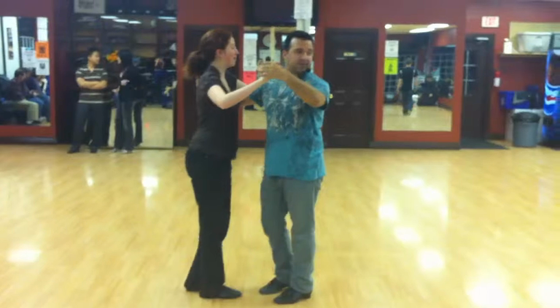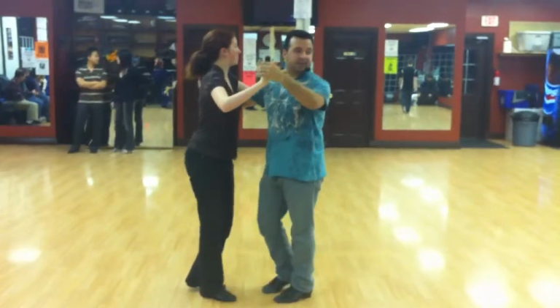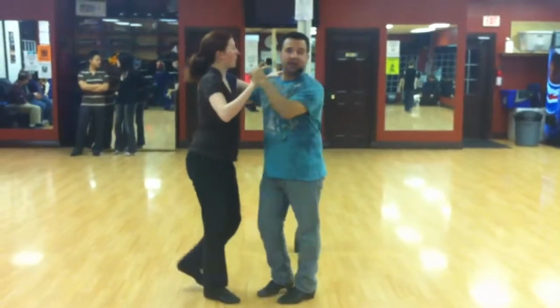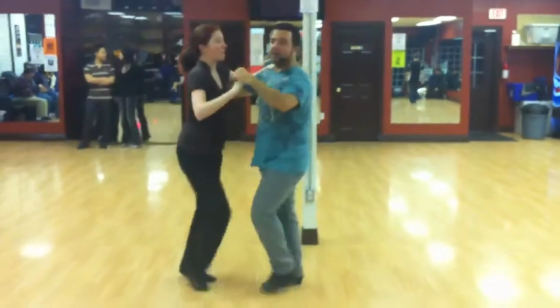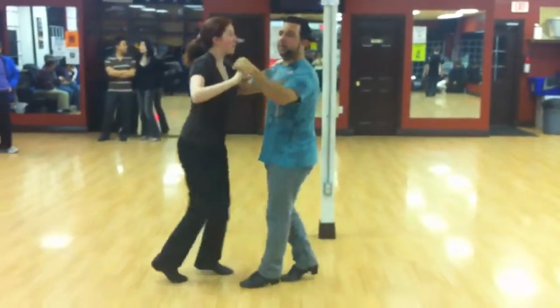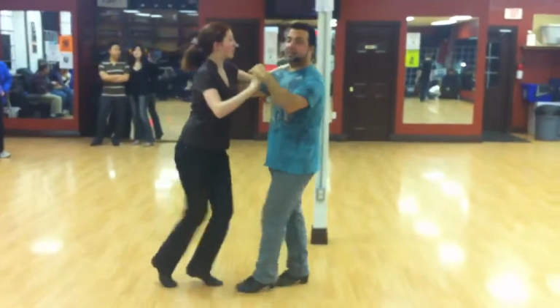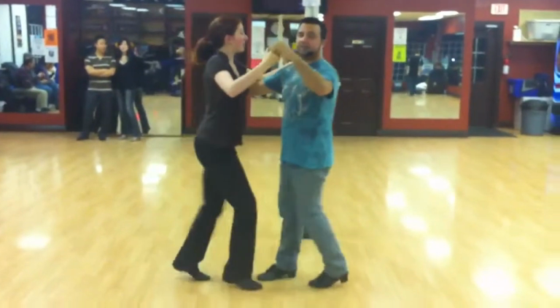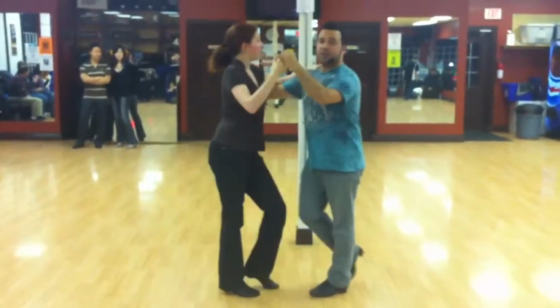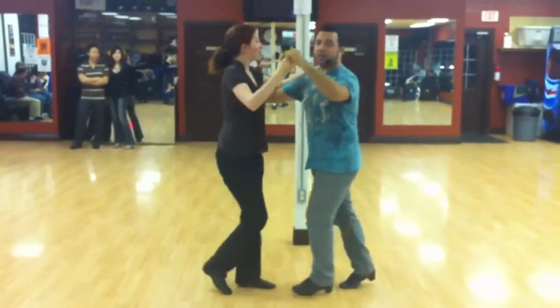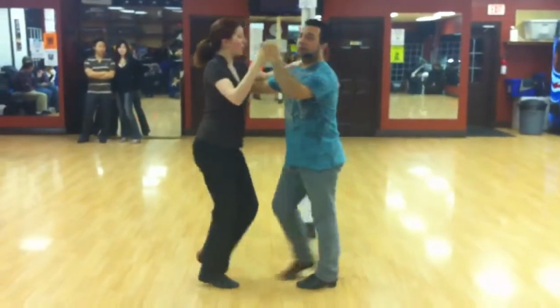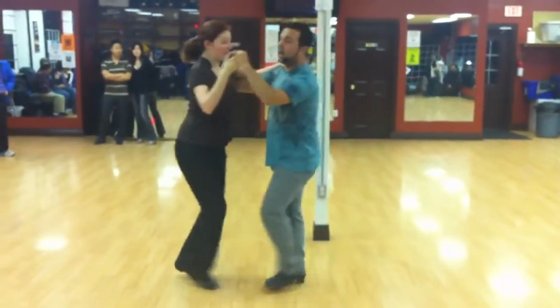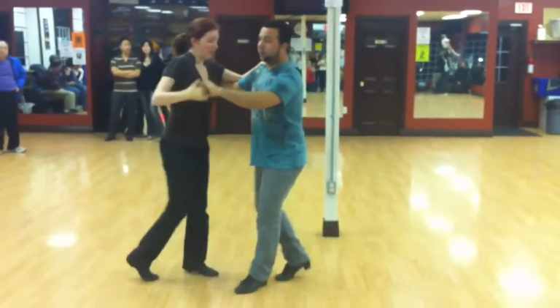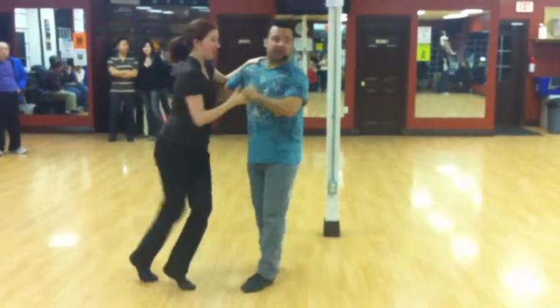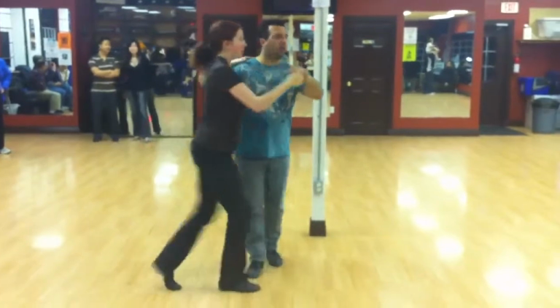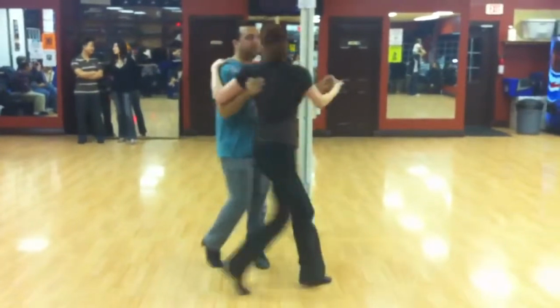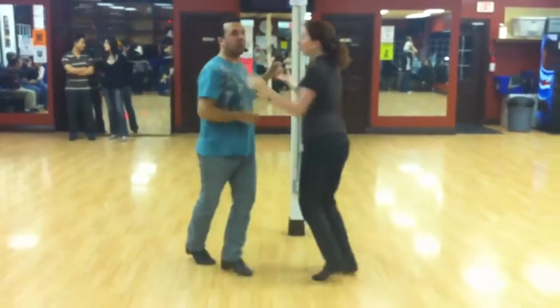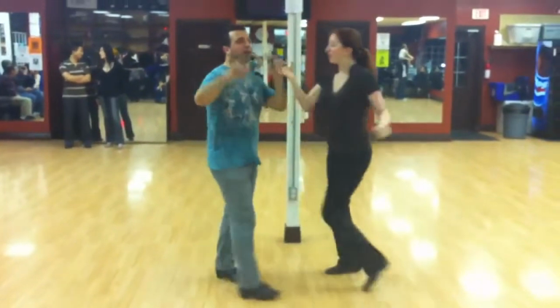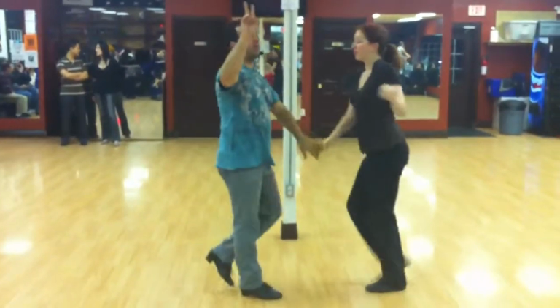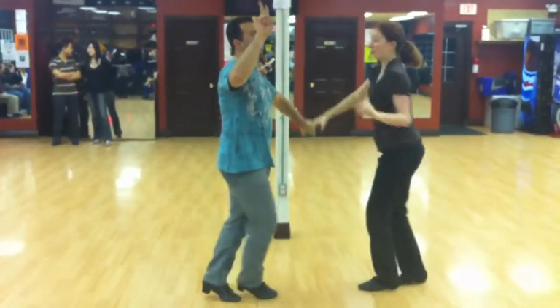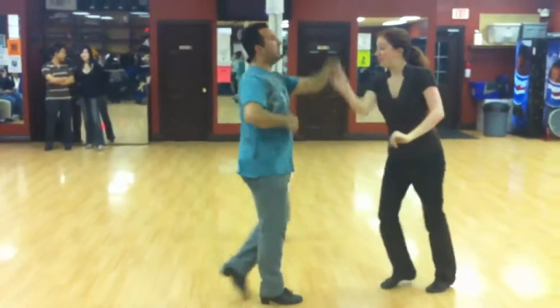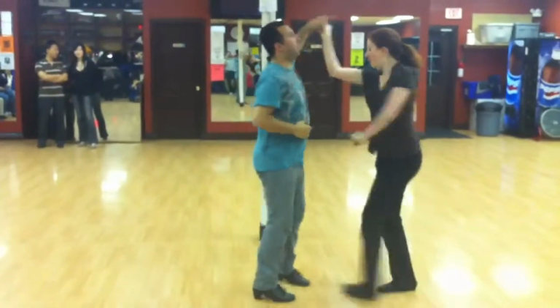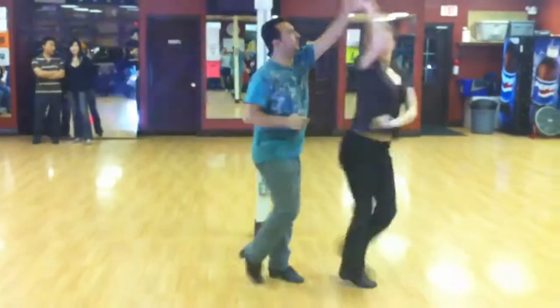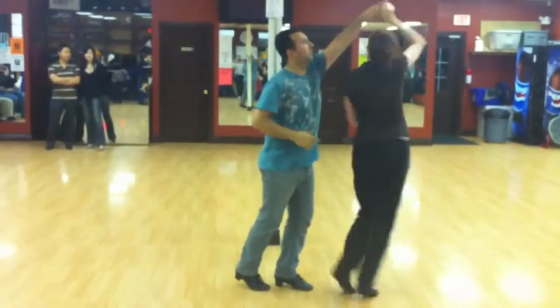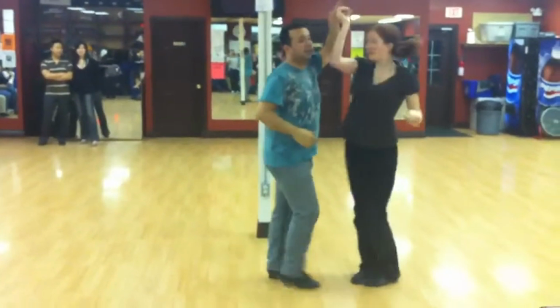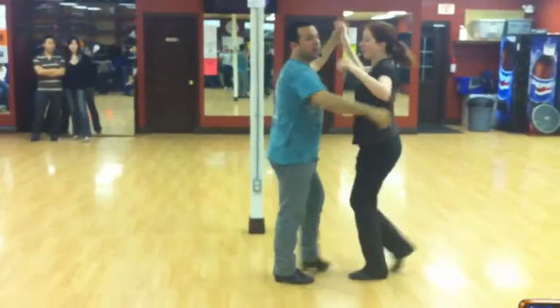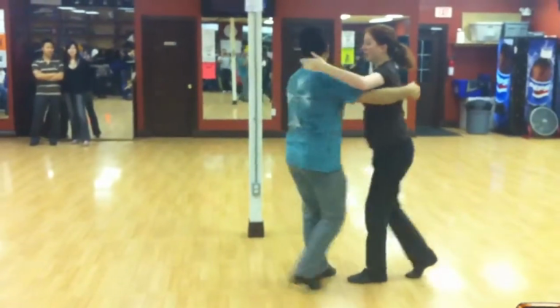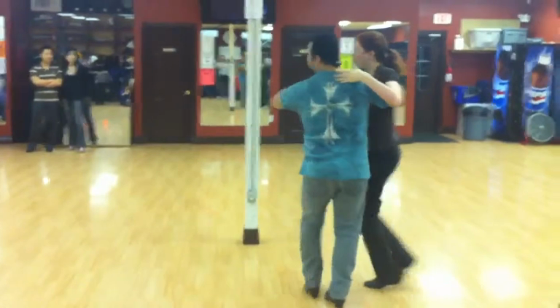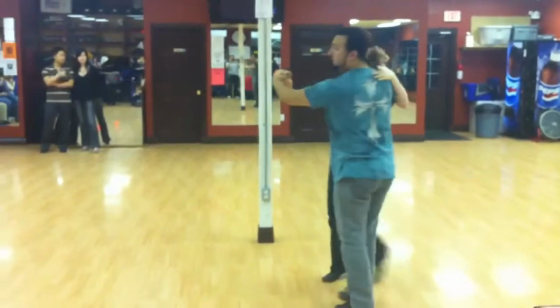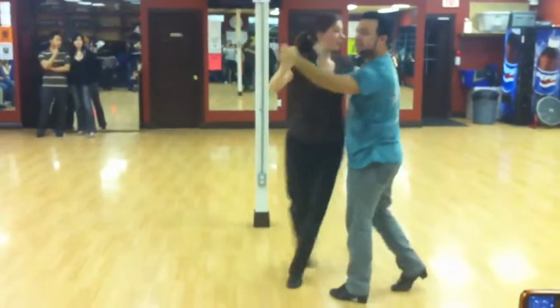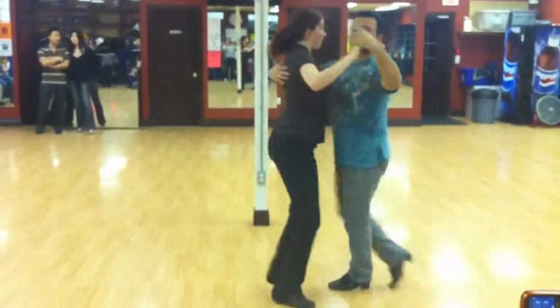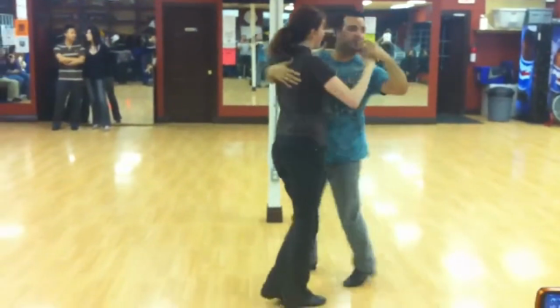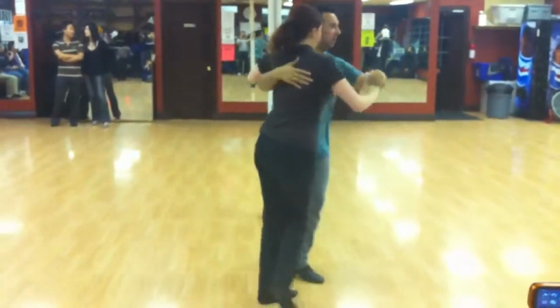Seven and basic. Here we go. I cross the lead to the girl, wind her up for a double spot spin, give her a single, hit the double cross by lean.